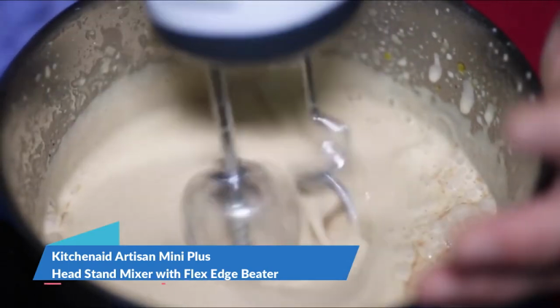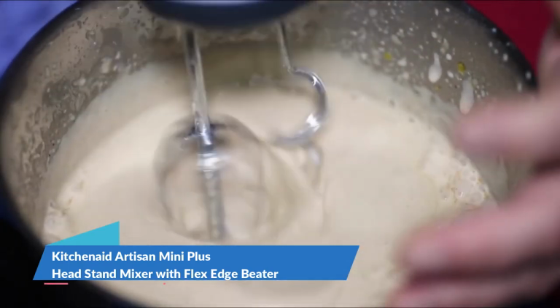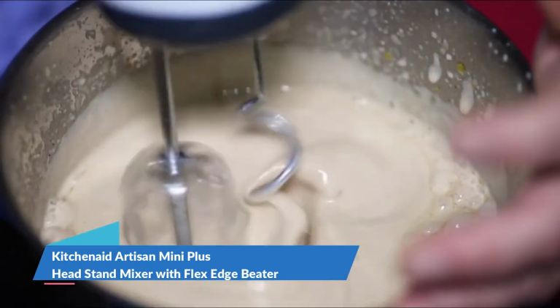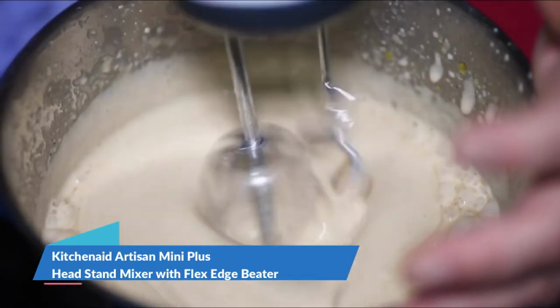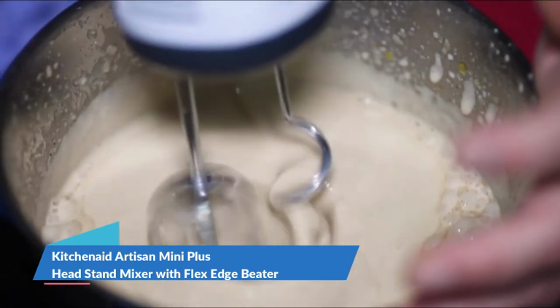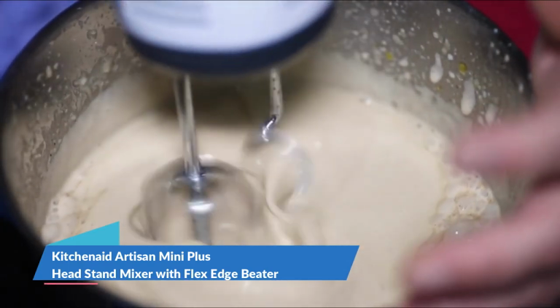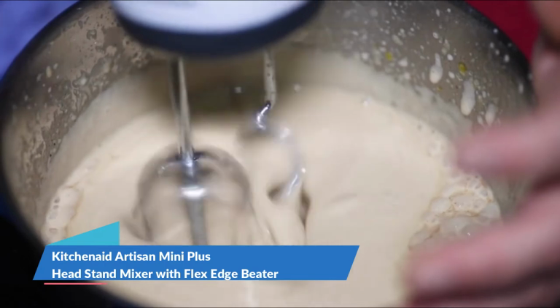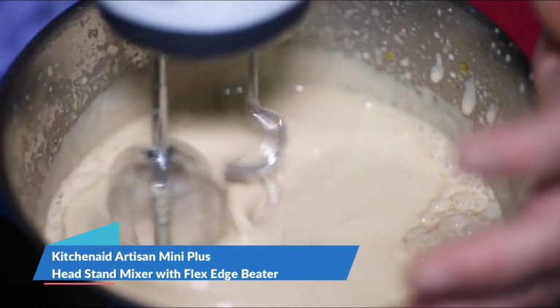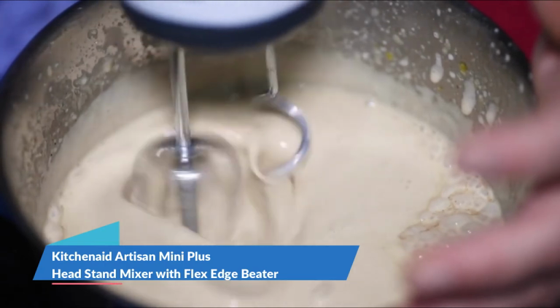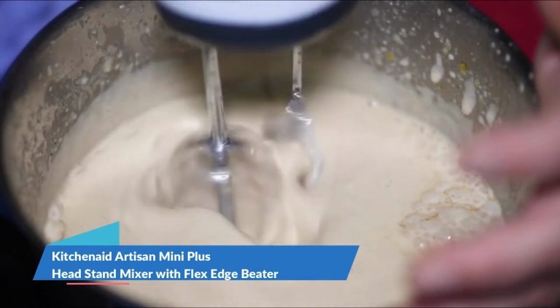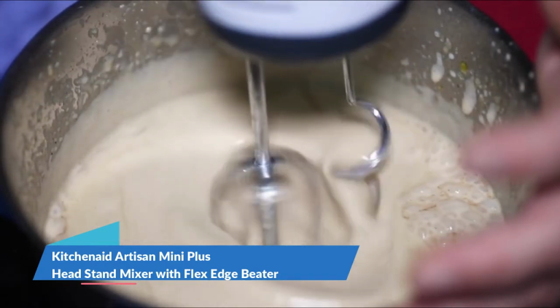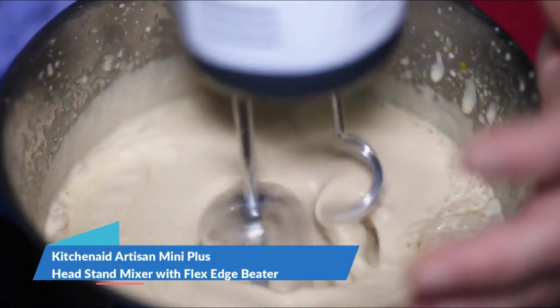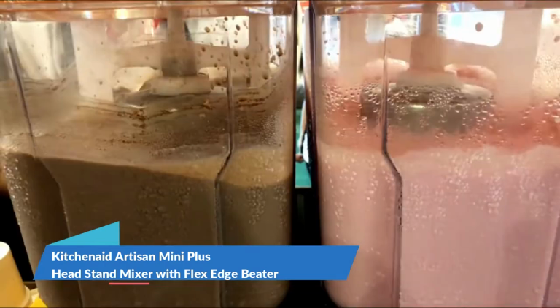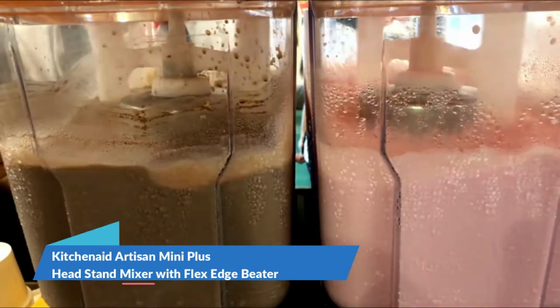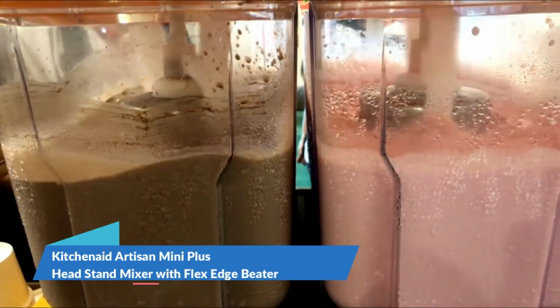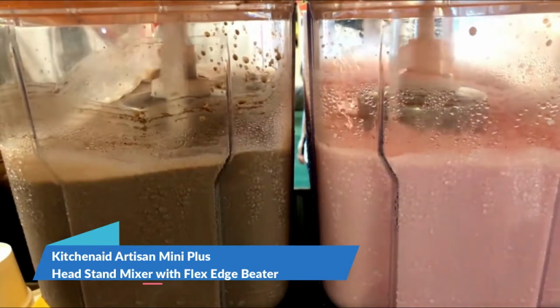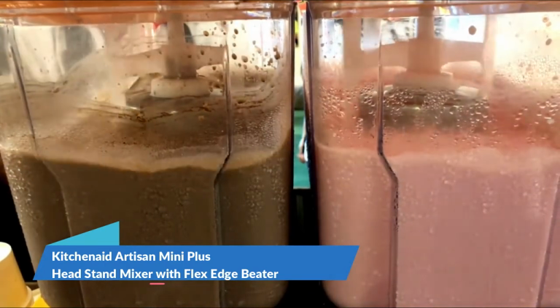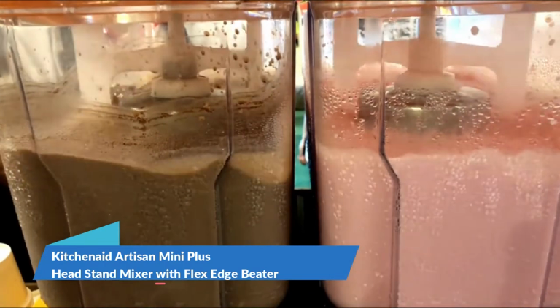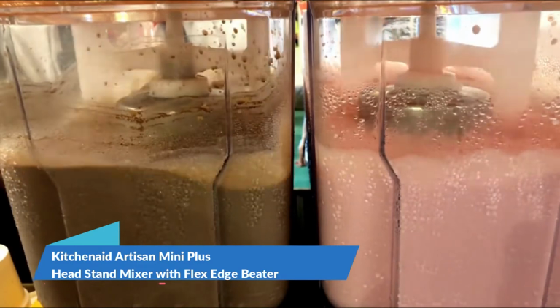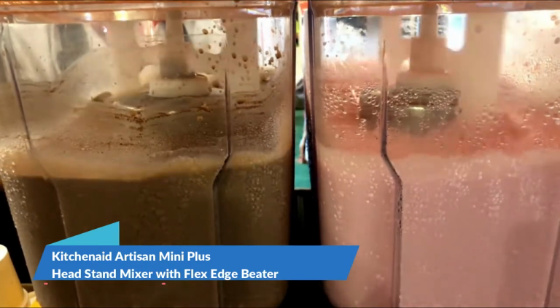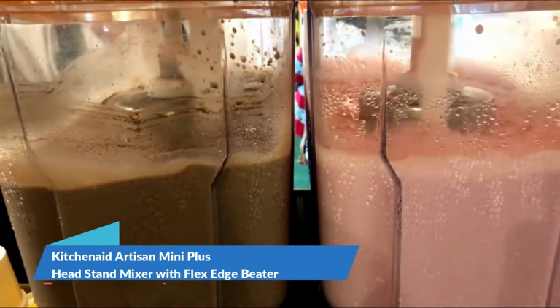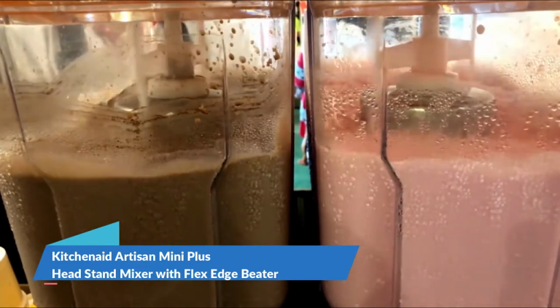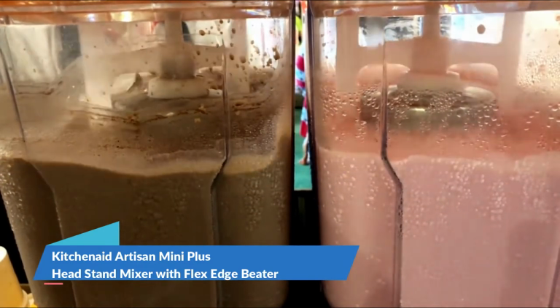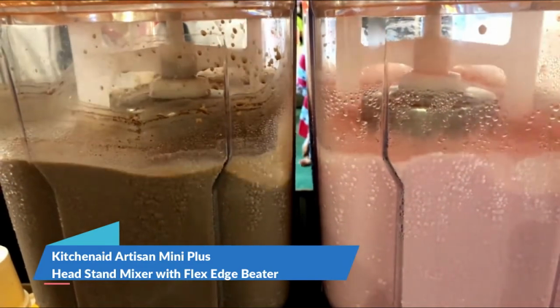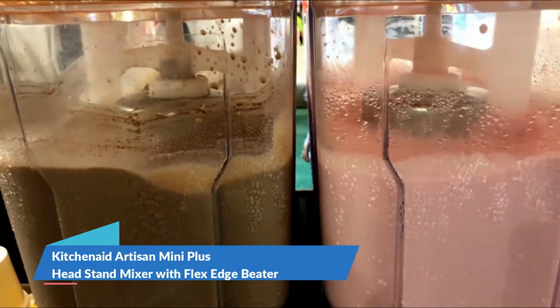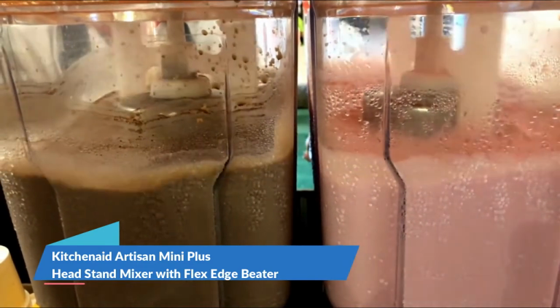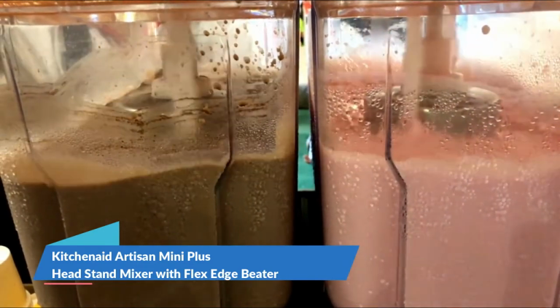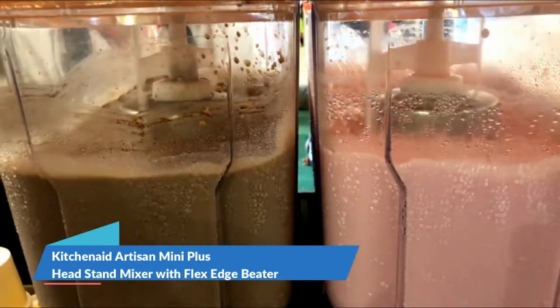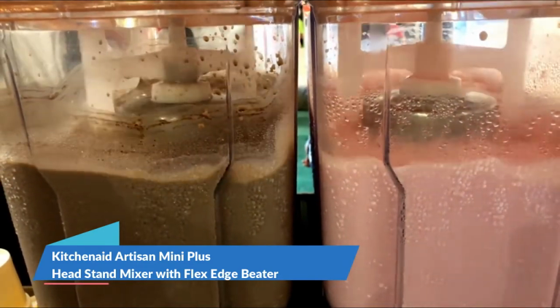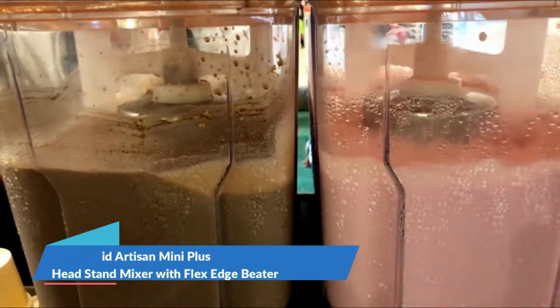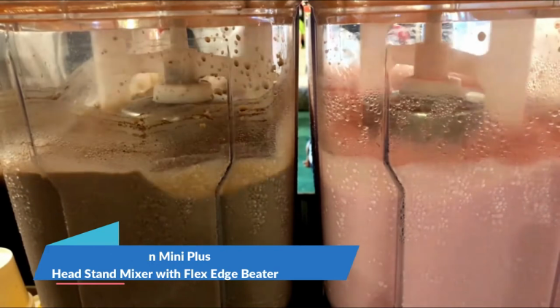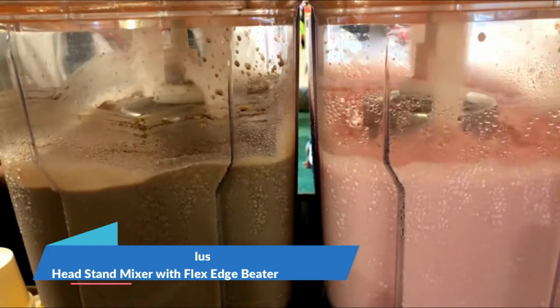This durable Tilt Head Stand Mixer was built to last, and can mix up to five dozen cookies in a single batch. It features 10 speeds to gently knead, thoroughly mix and whip ingredients for a wide variety of recipes.